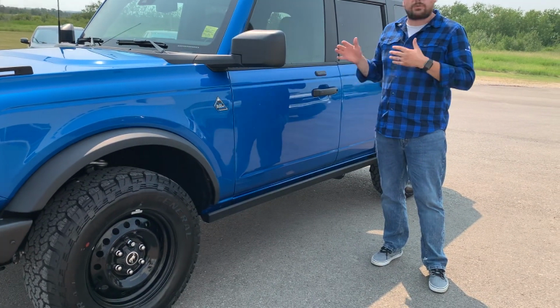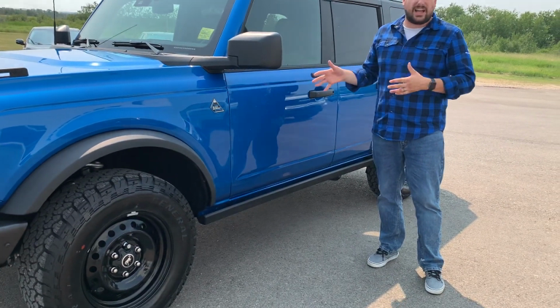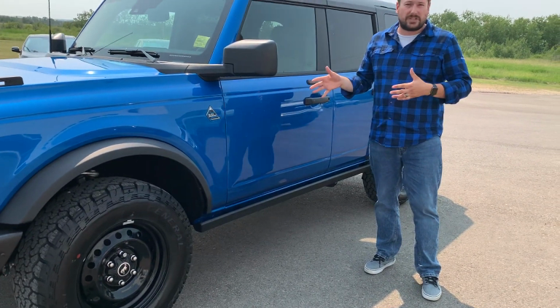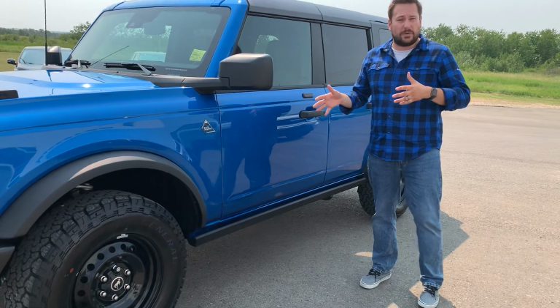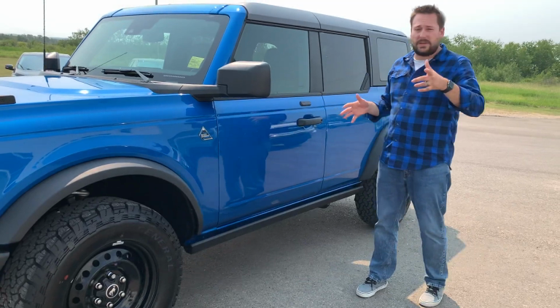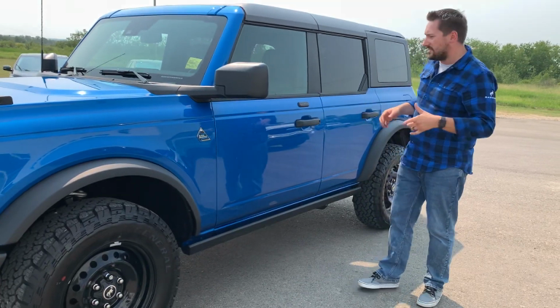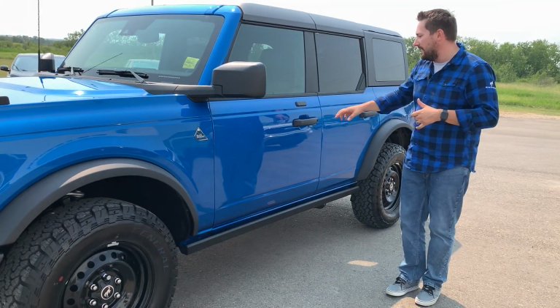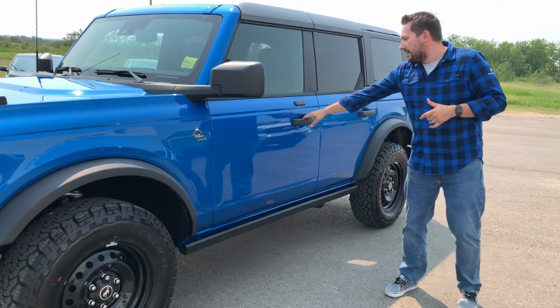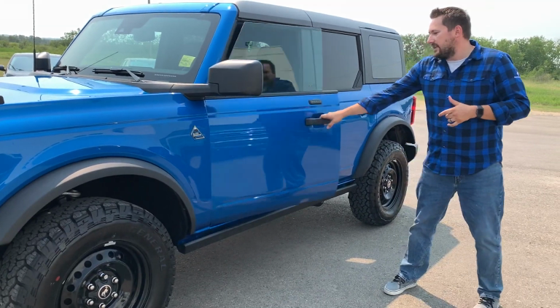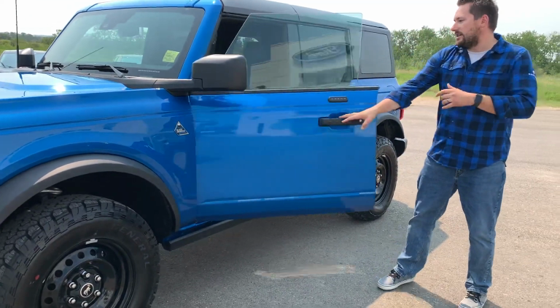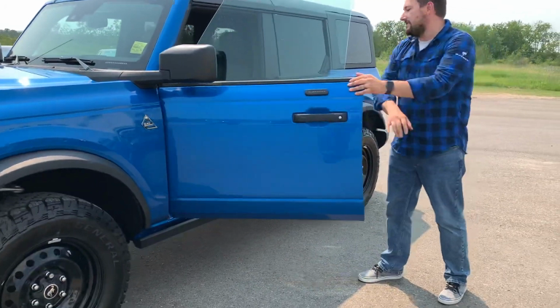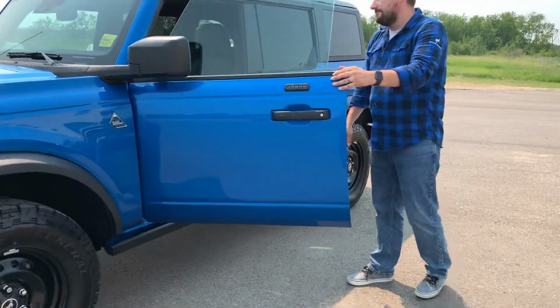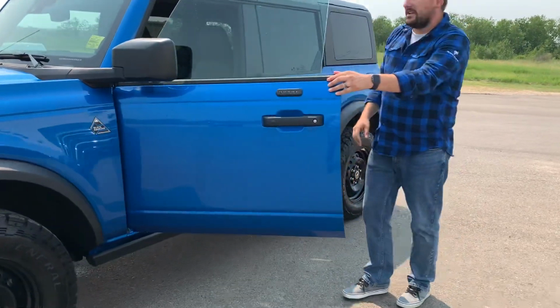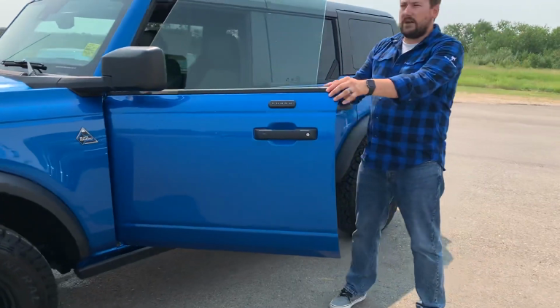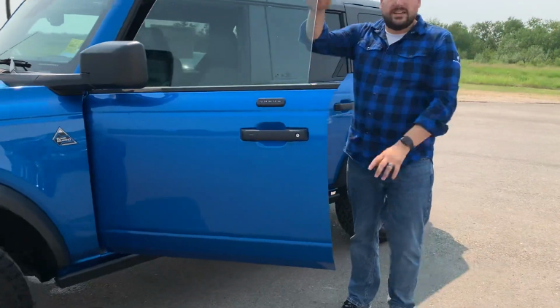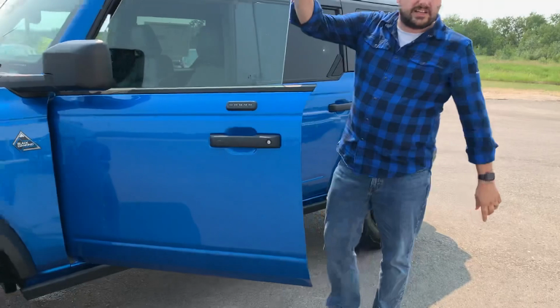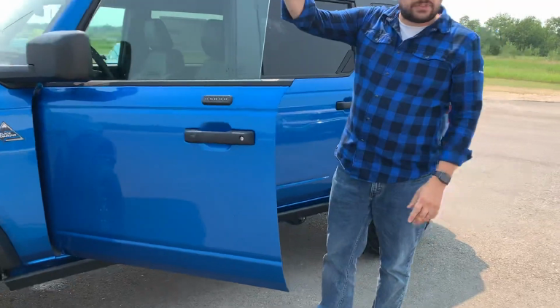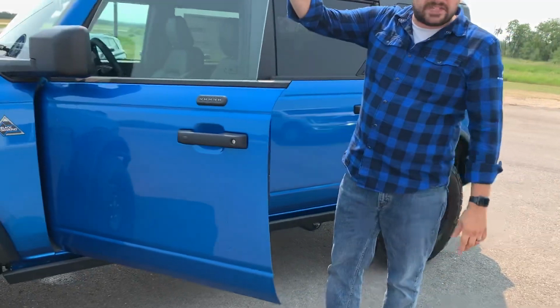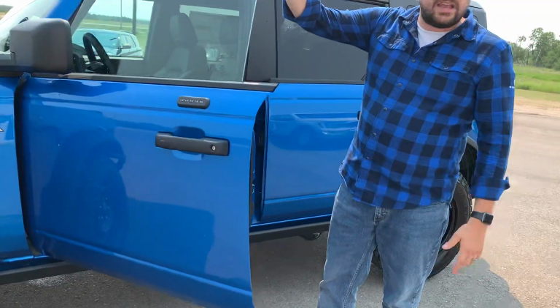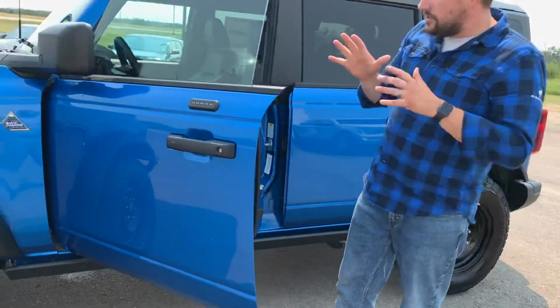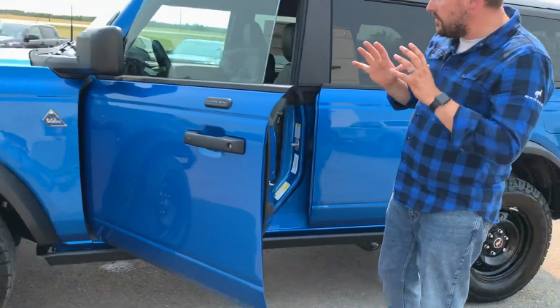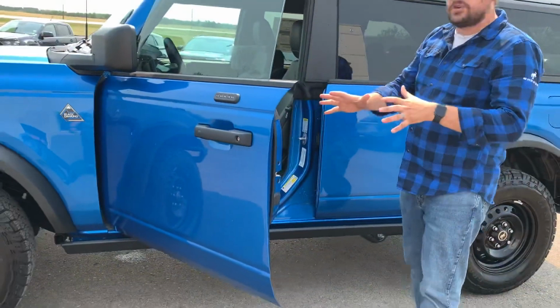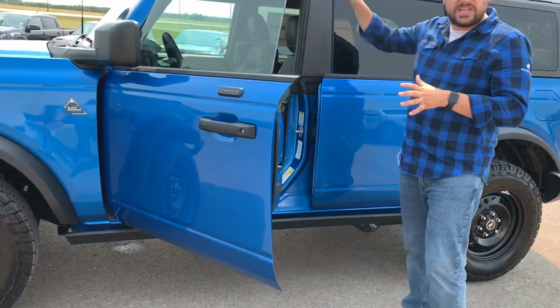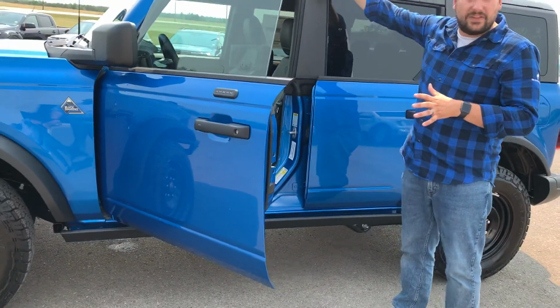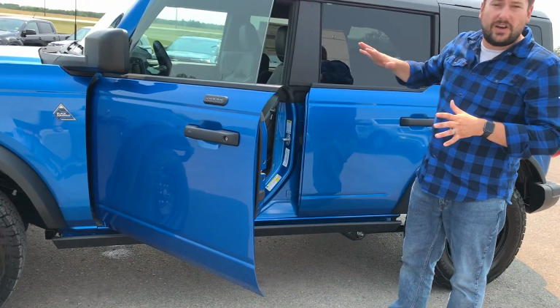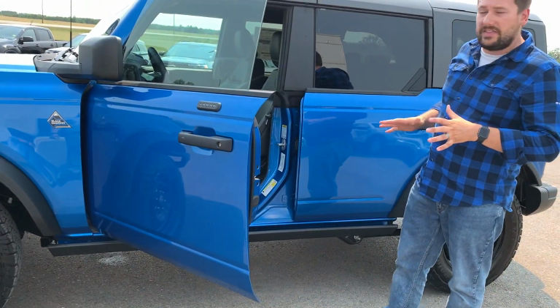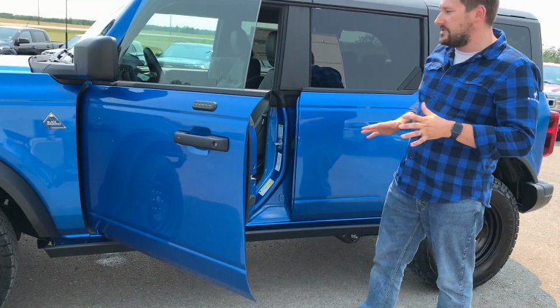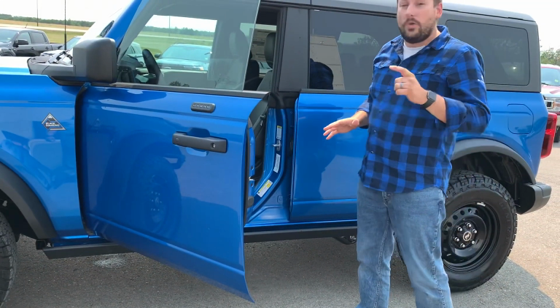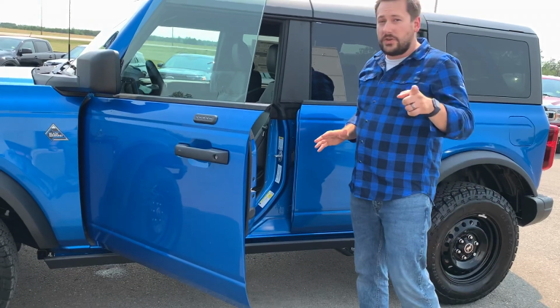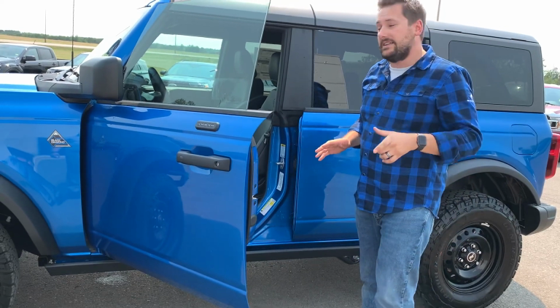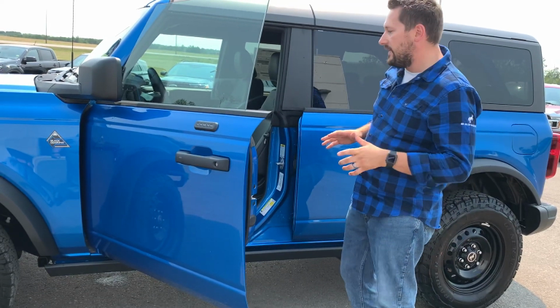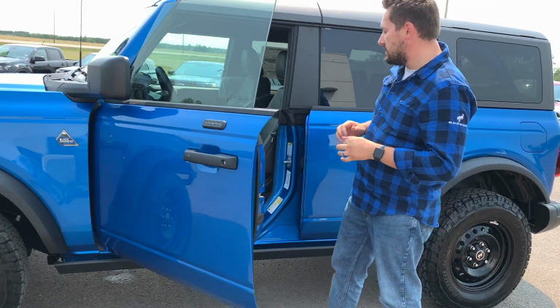It has rock climb mode as well, but we'll explain that in just a little bit. Taking a look inside, right away the glass drops — because you can remove the doors and the hood on this SUV. We'll show you that in a different video as well.